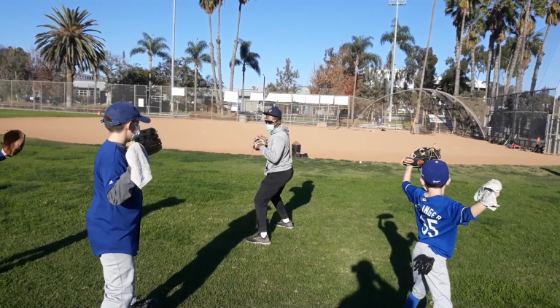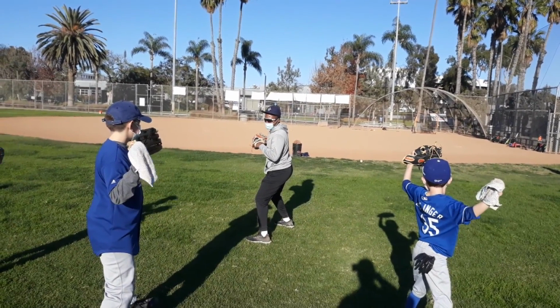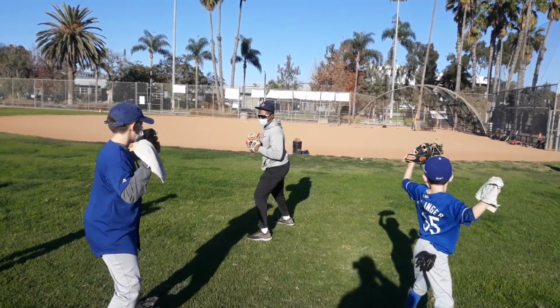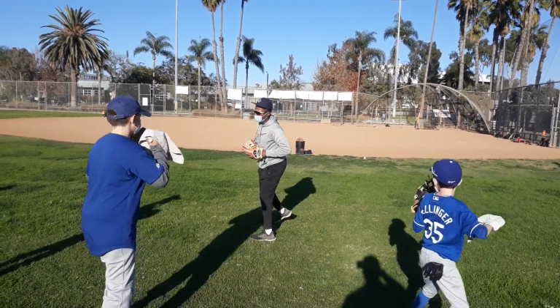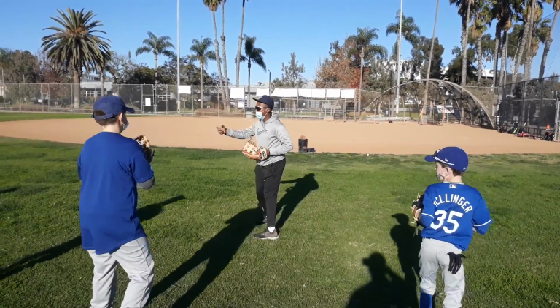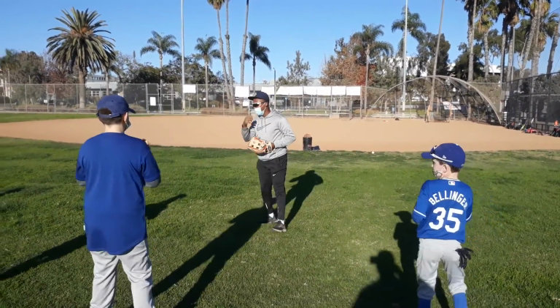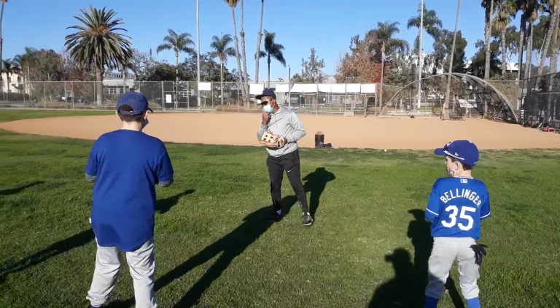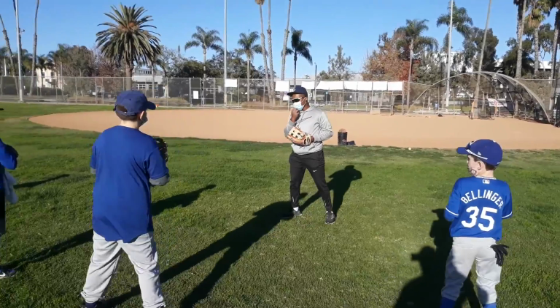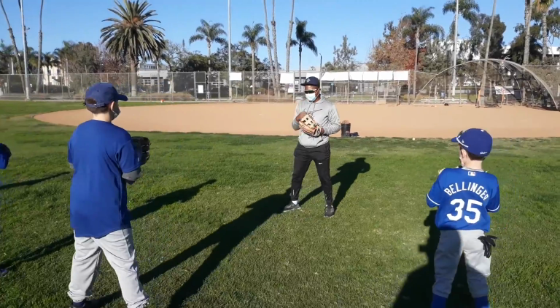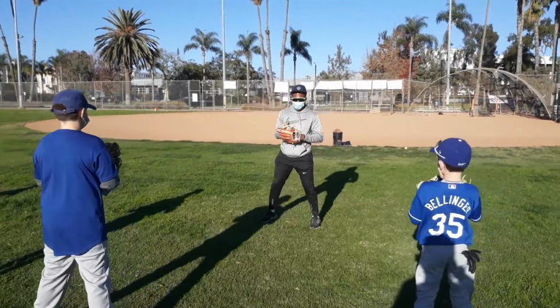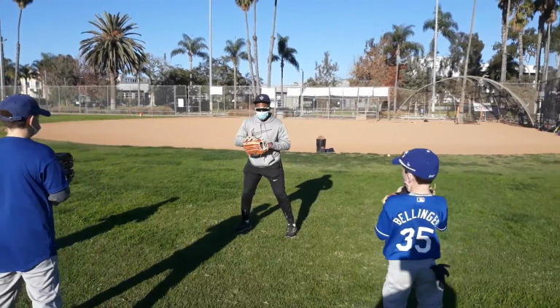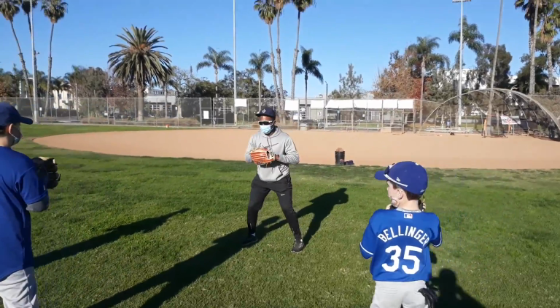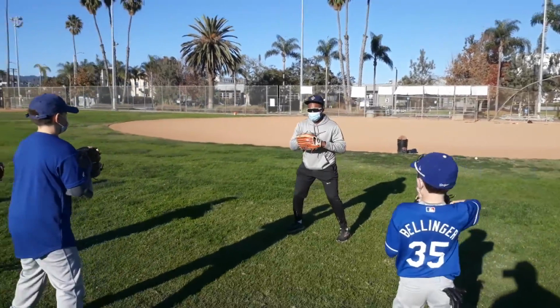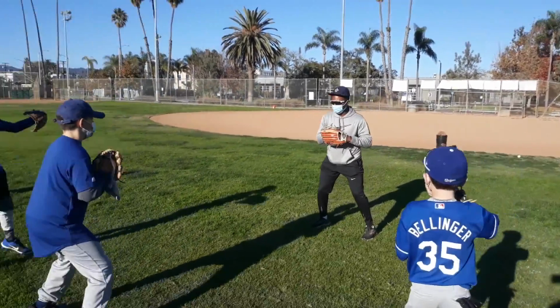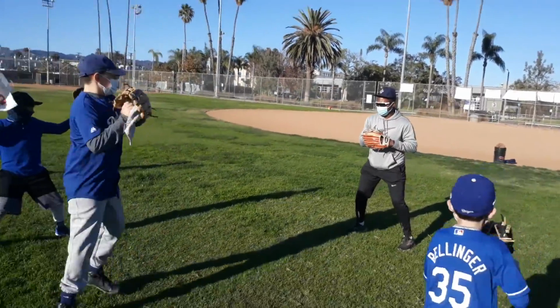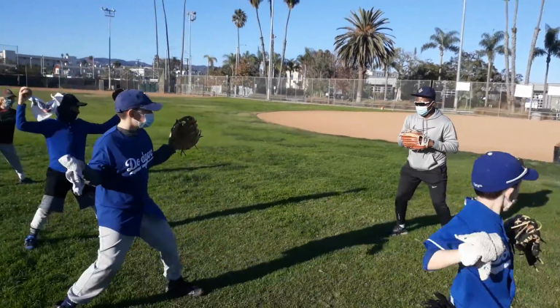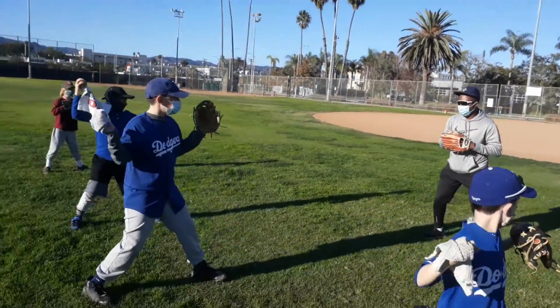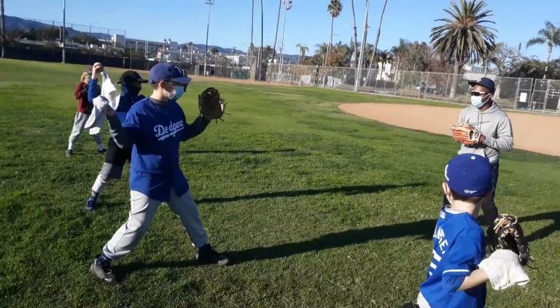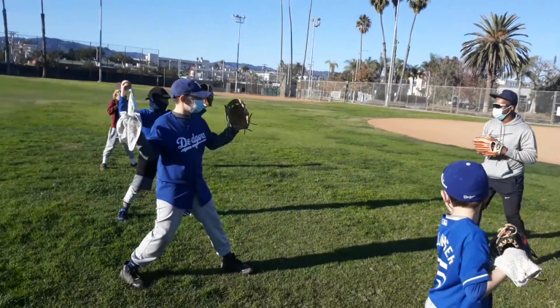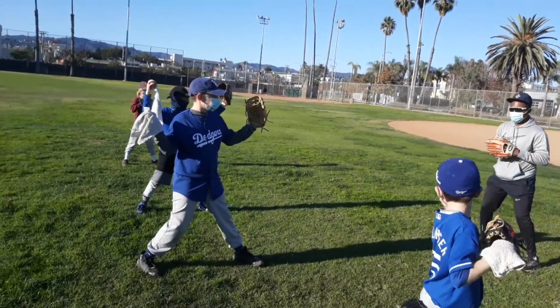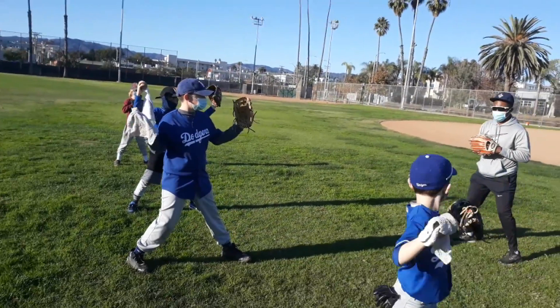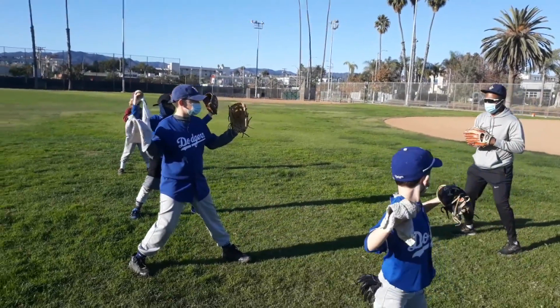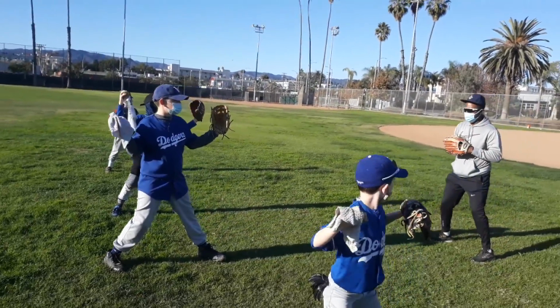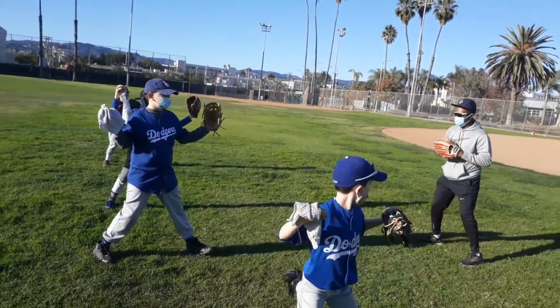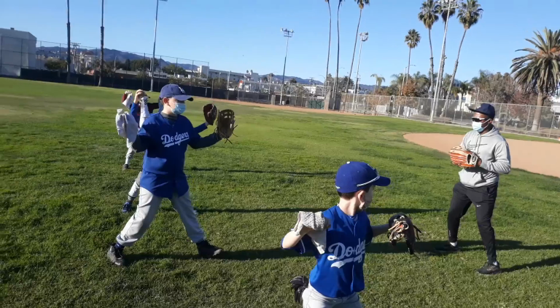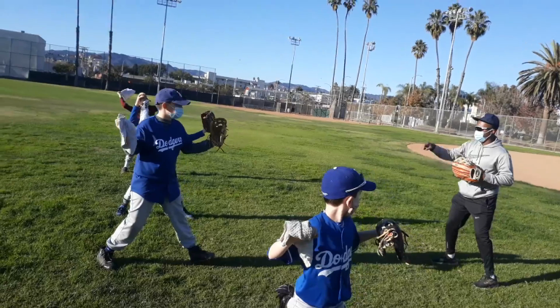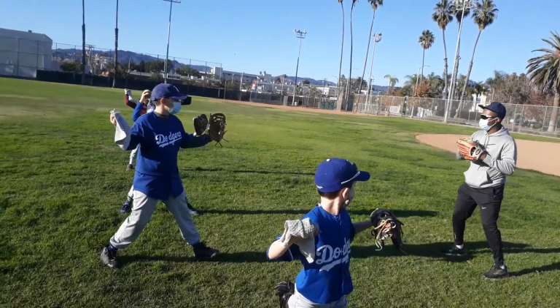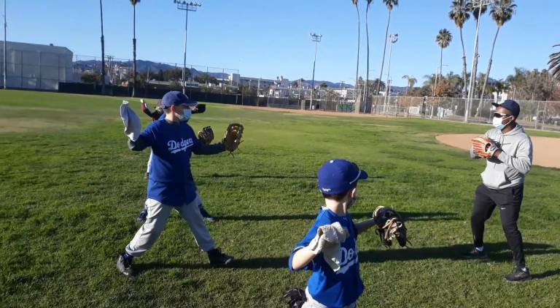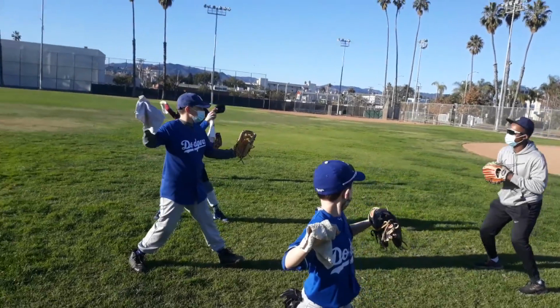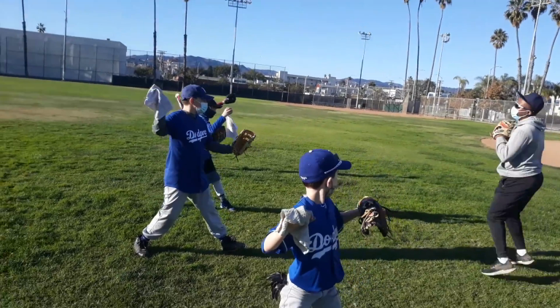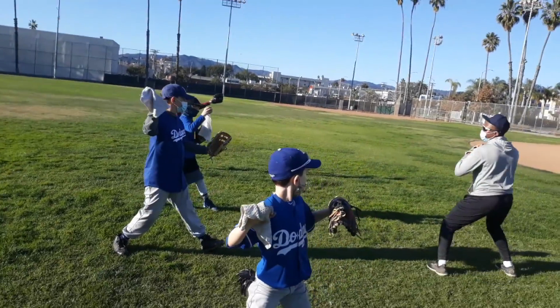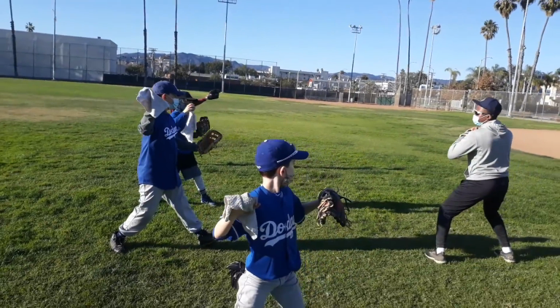Go back to one. Everybody go back to one. Two. I see two. It's still like this one too.